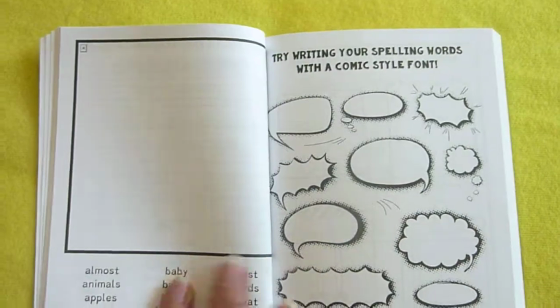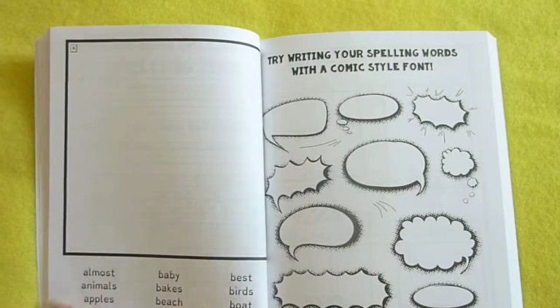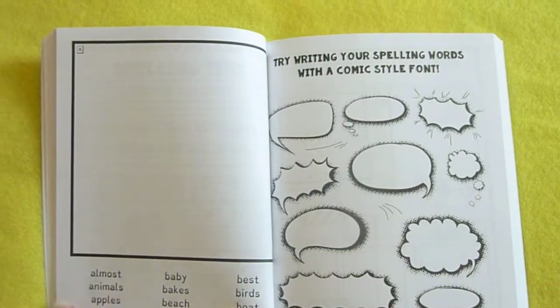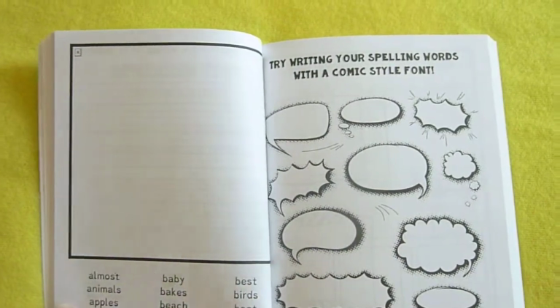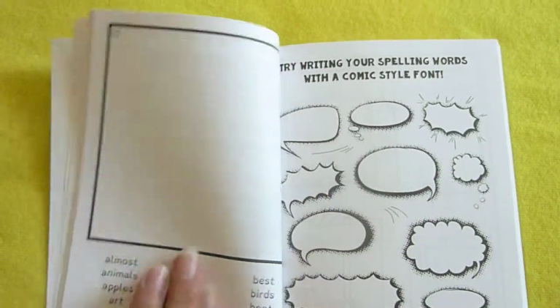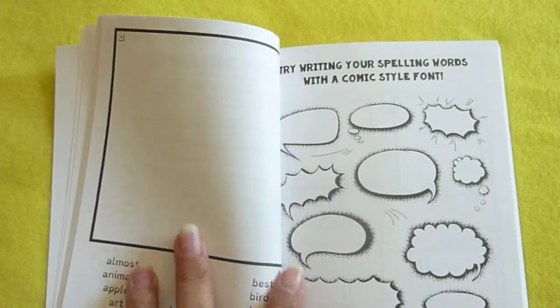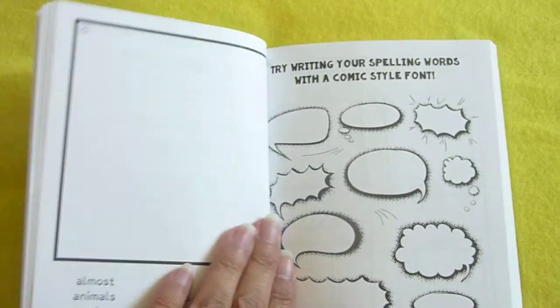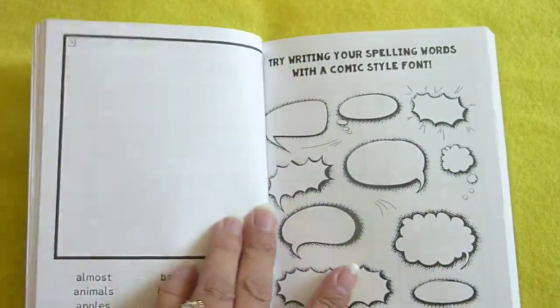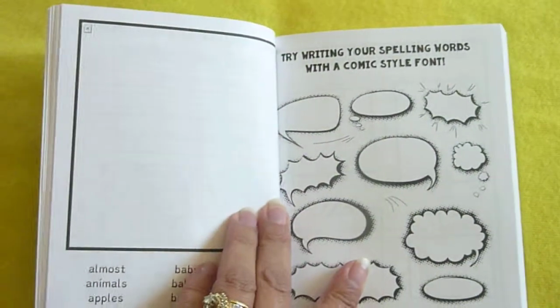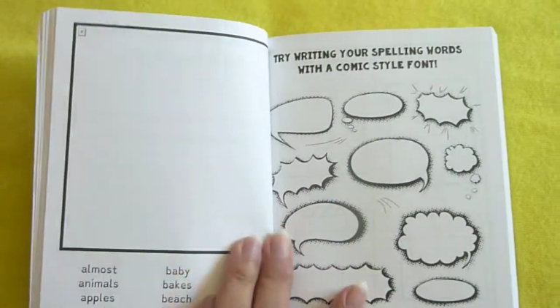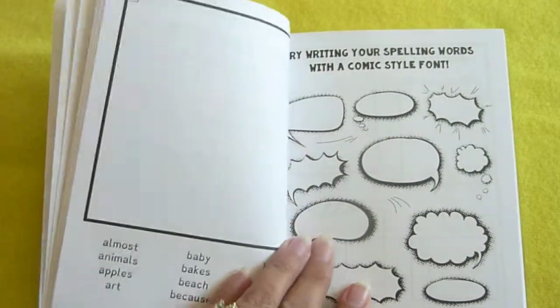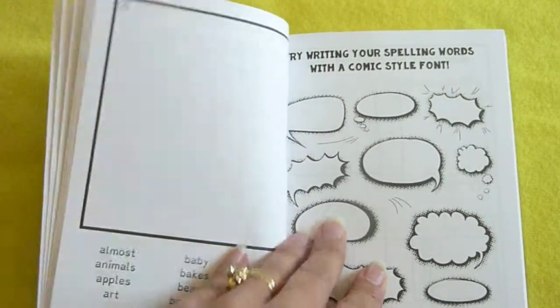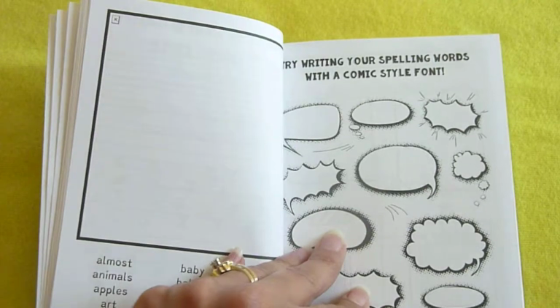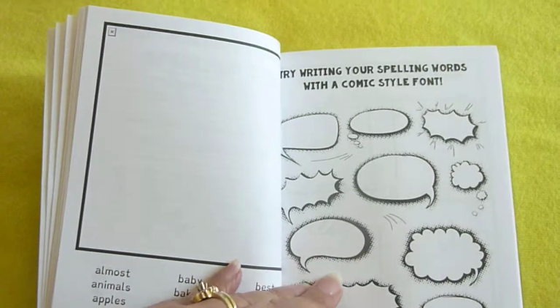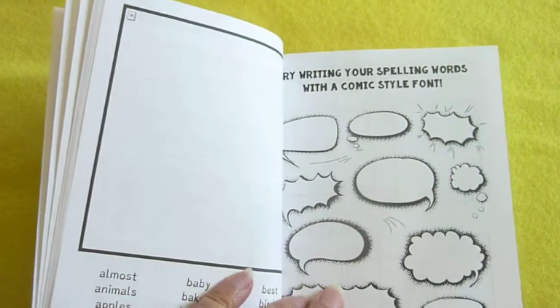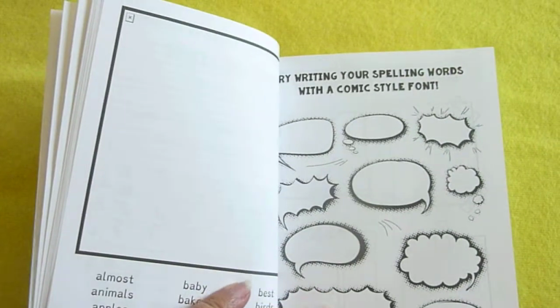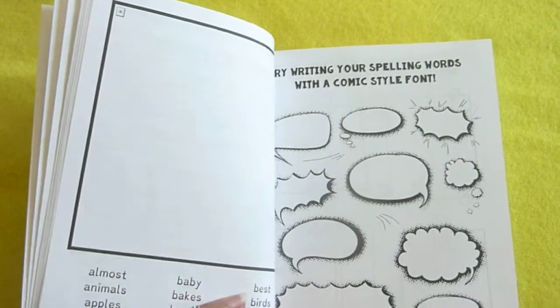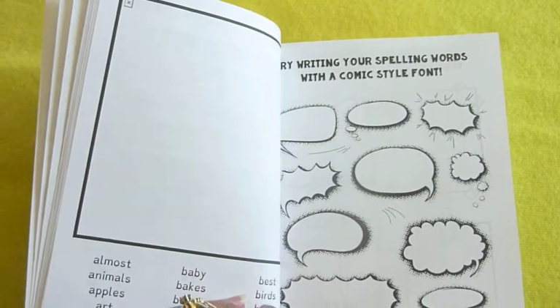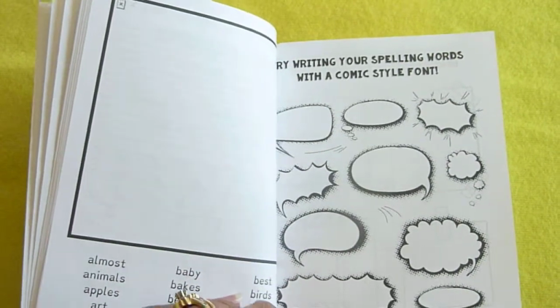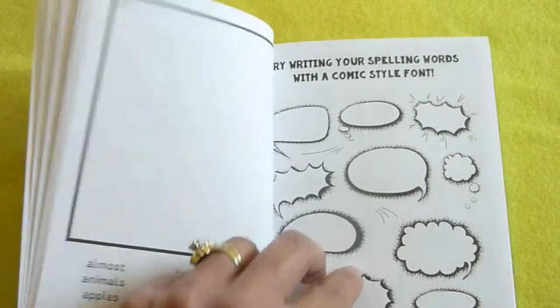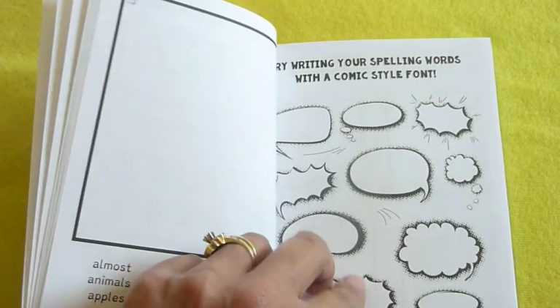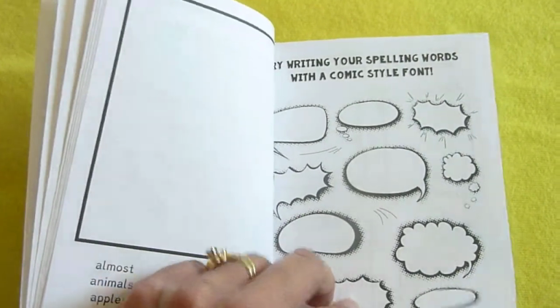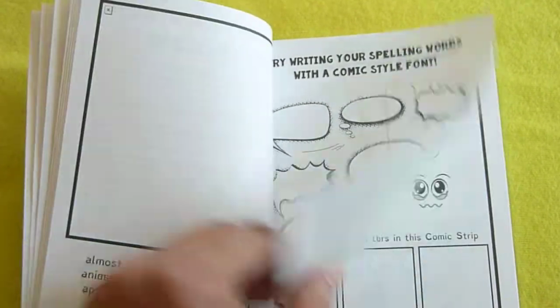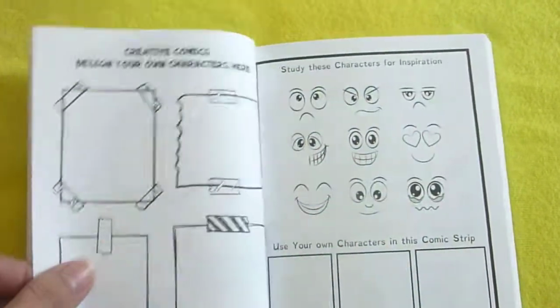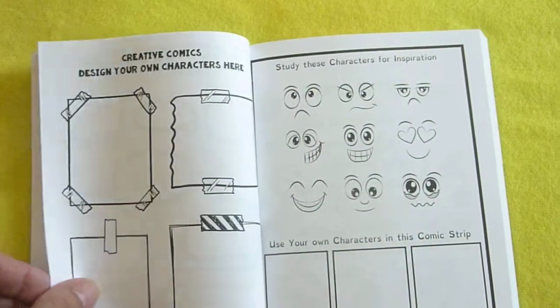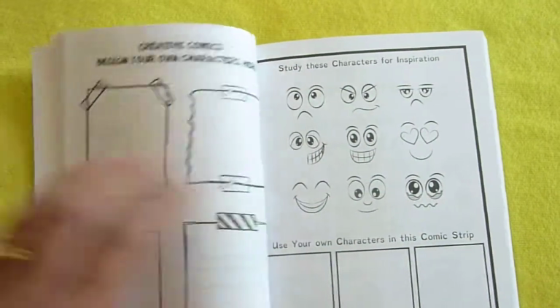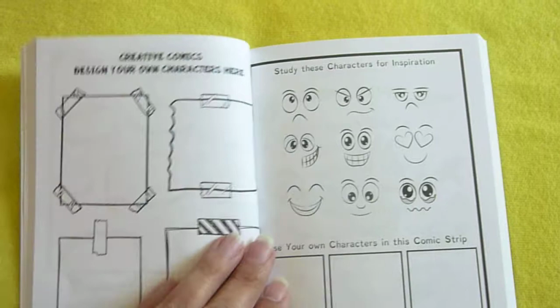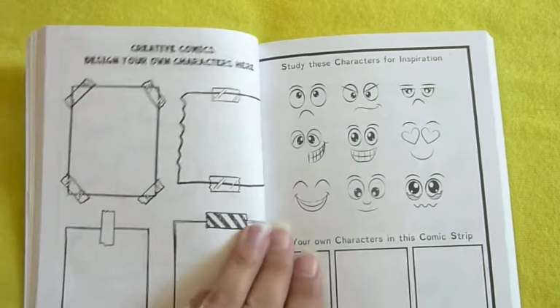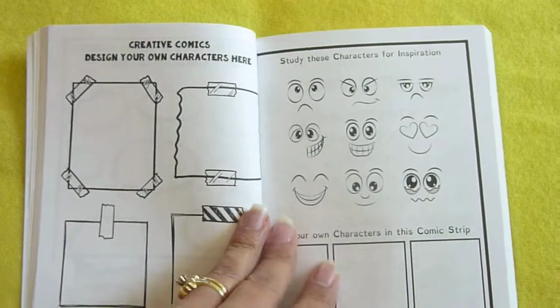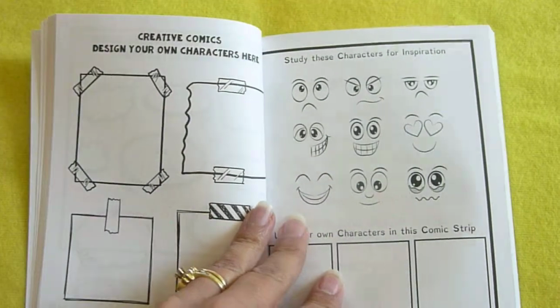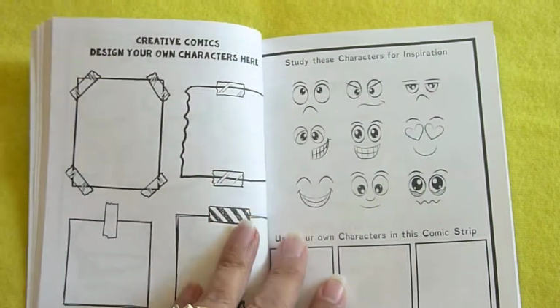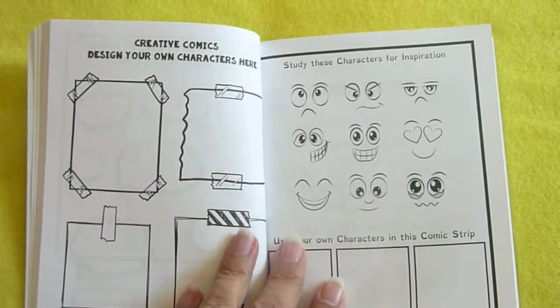And here's this one down here — try writing your spelling words with a comic style font. Create.